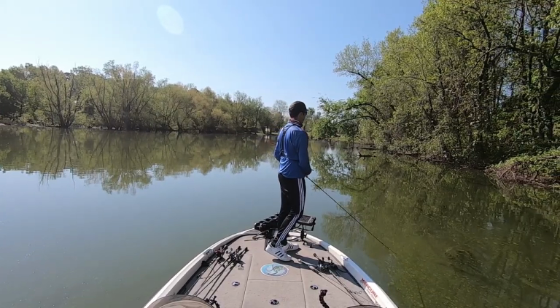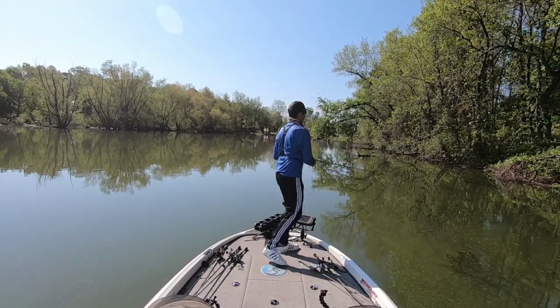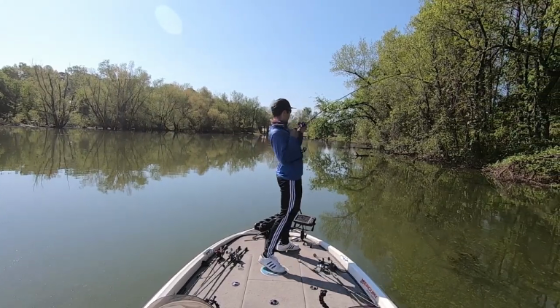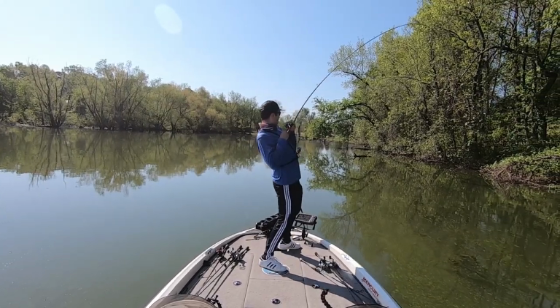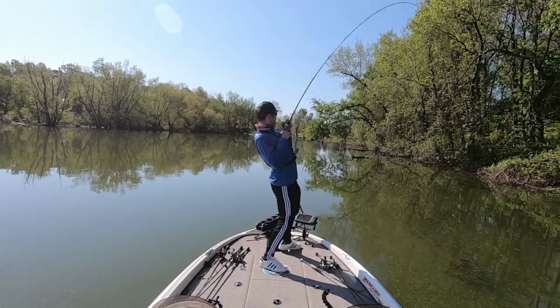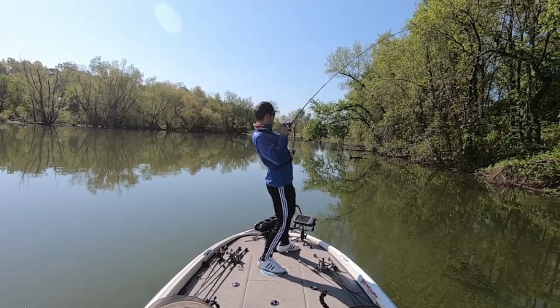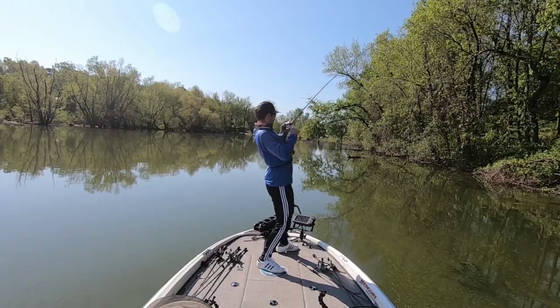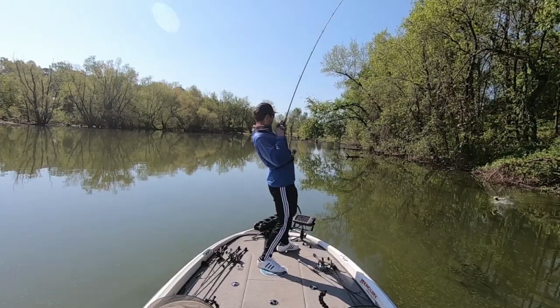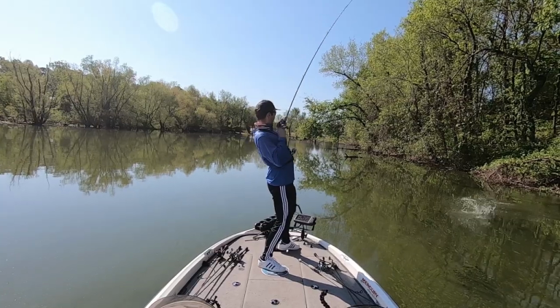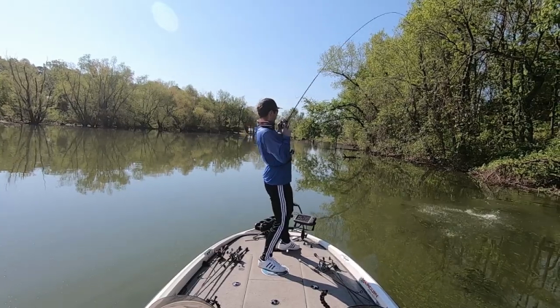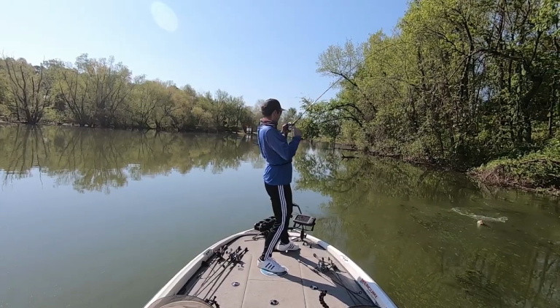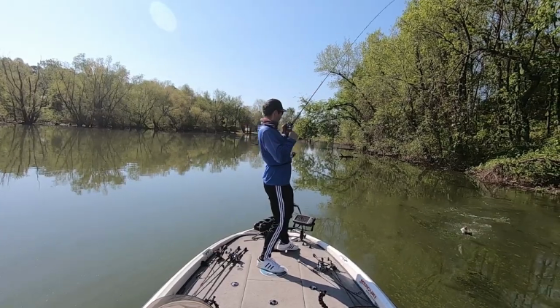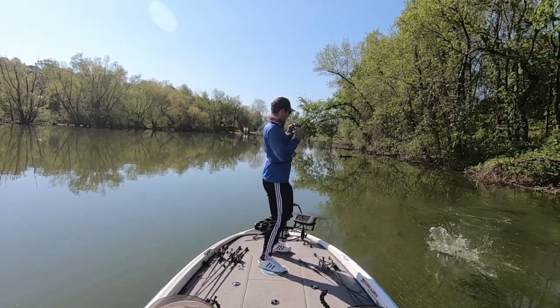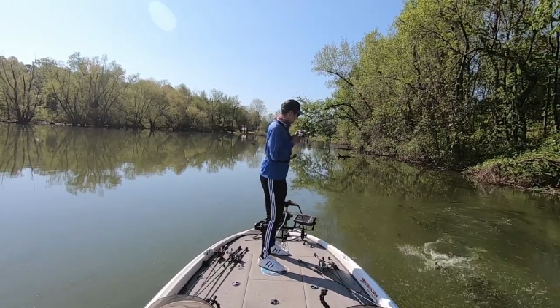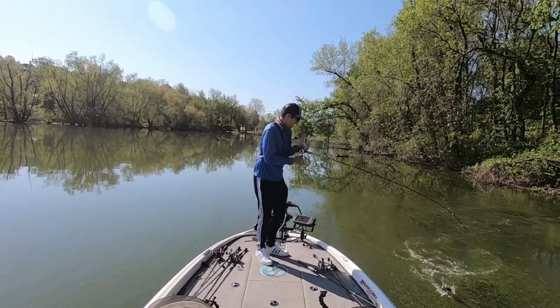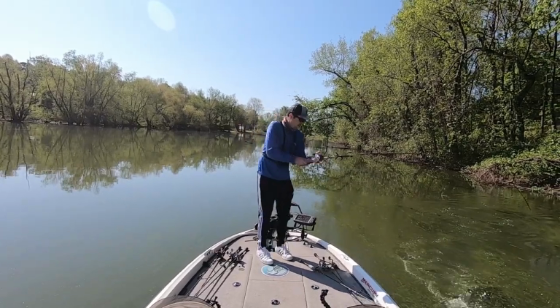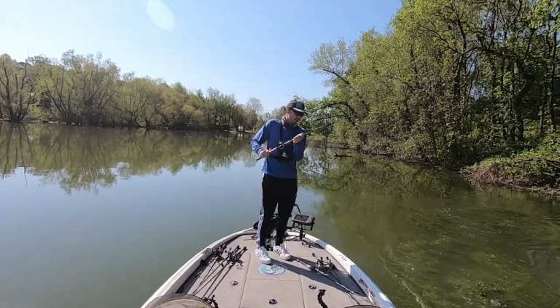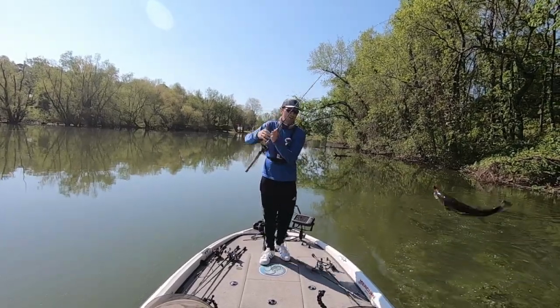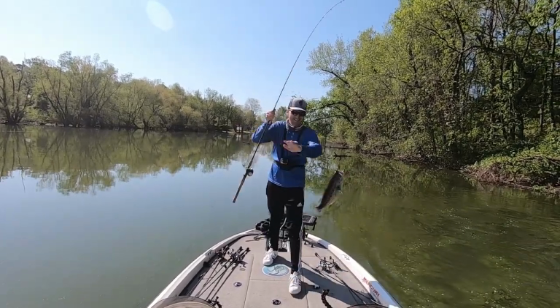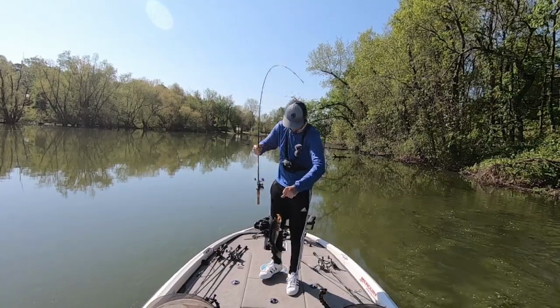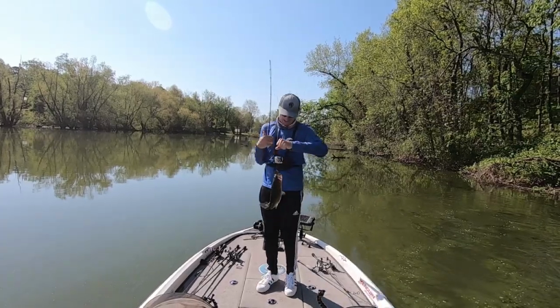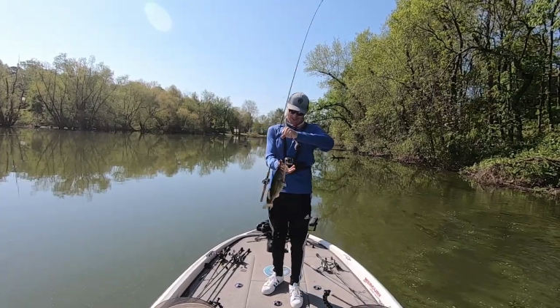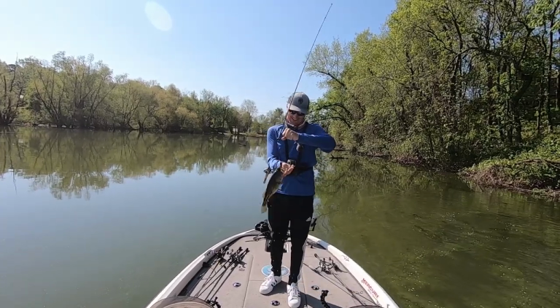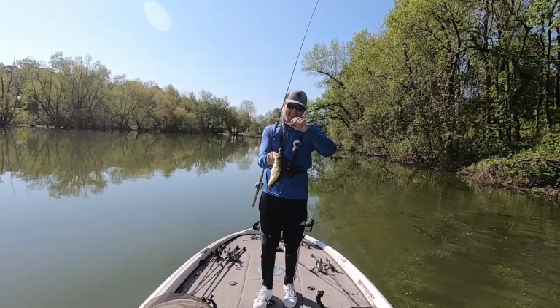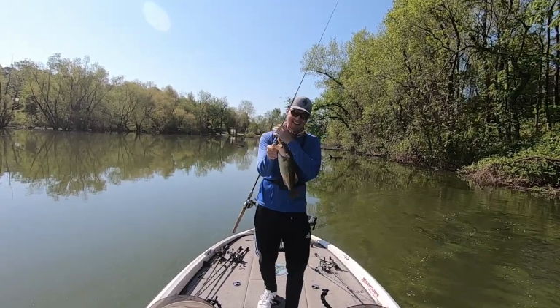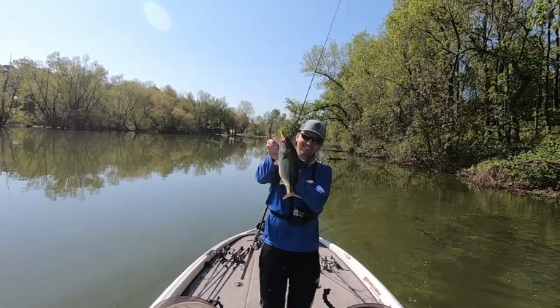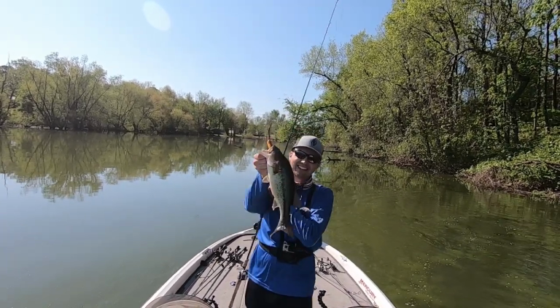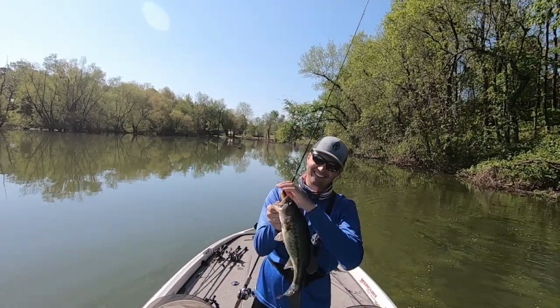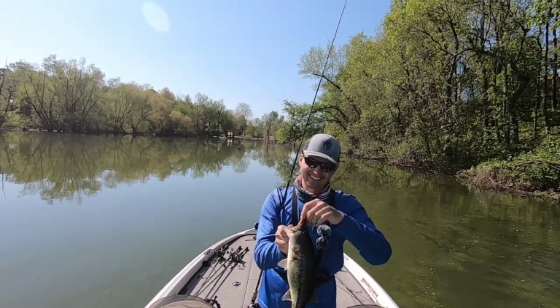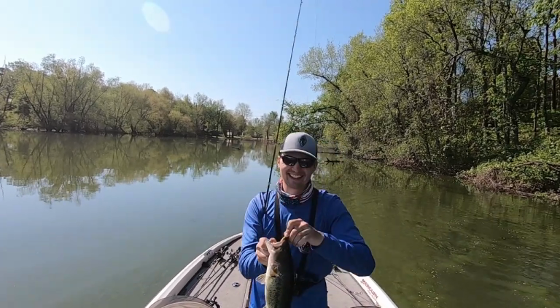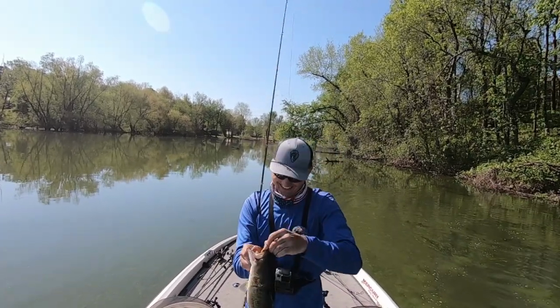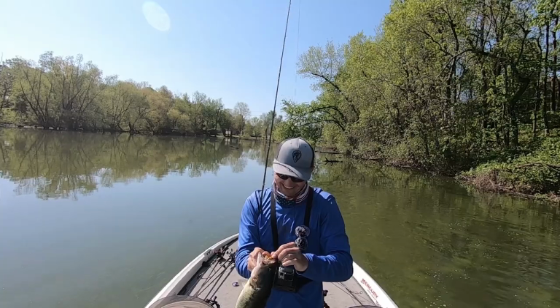Got him! Good one — oh that's so fun. If you guys are not fishing a frog in the spring, you are missing out. That is an awesome bite.